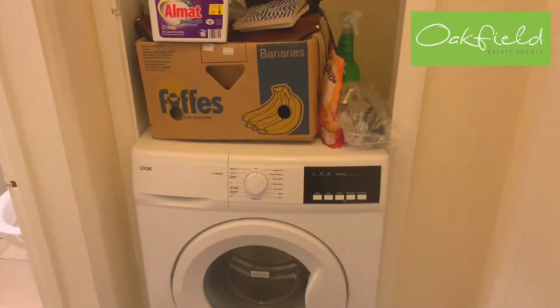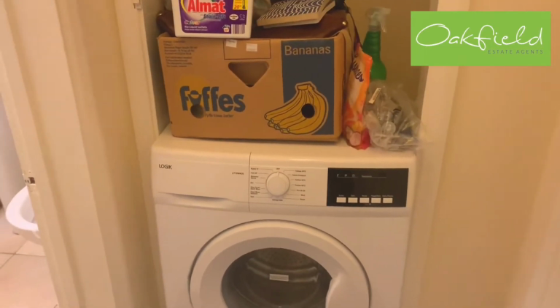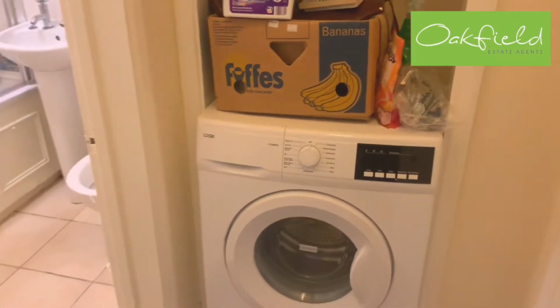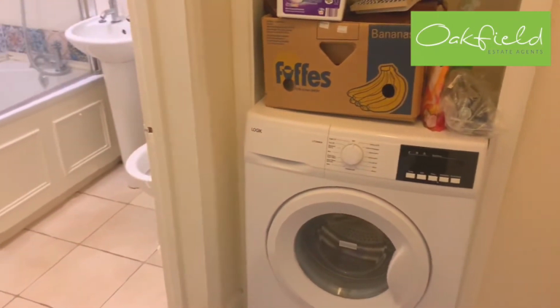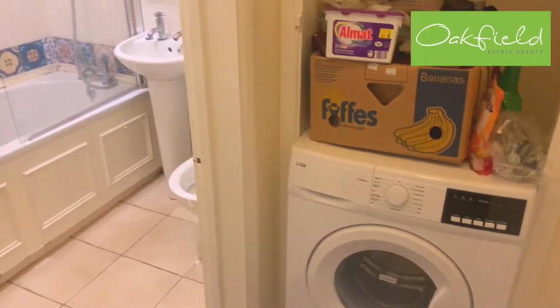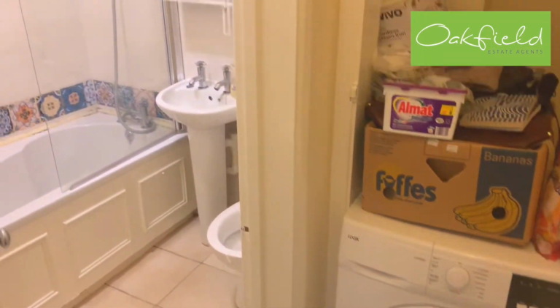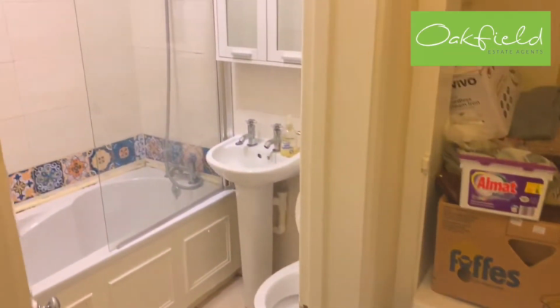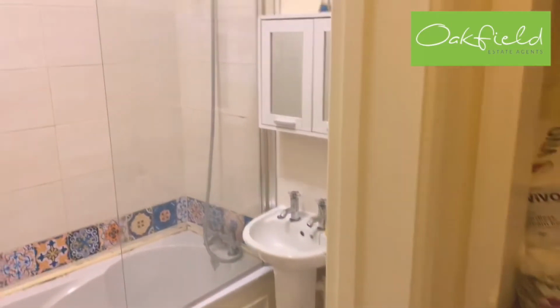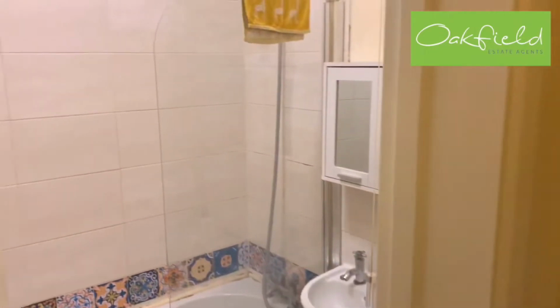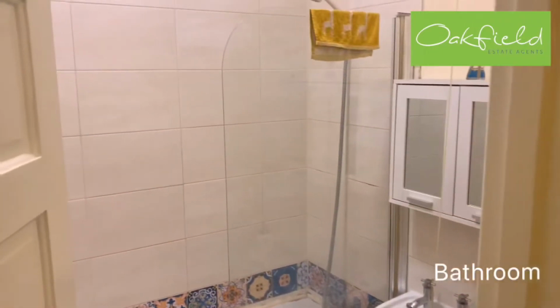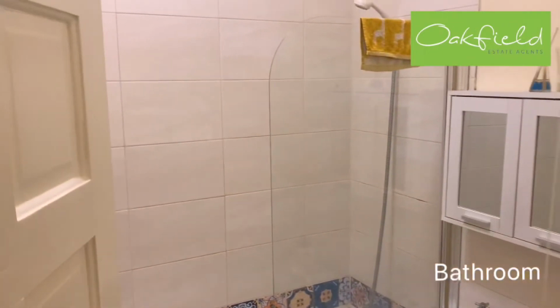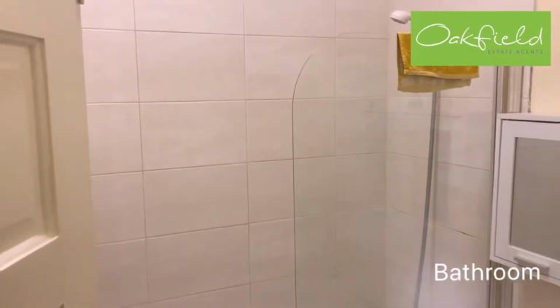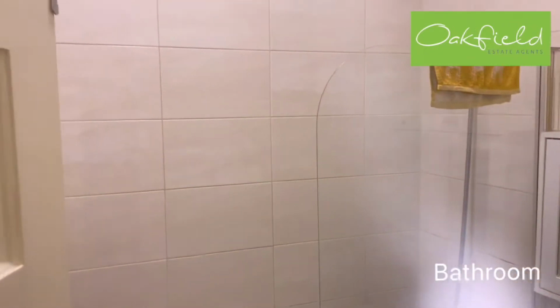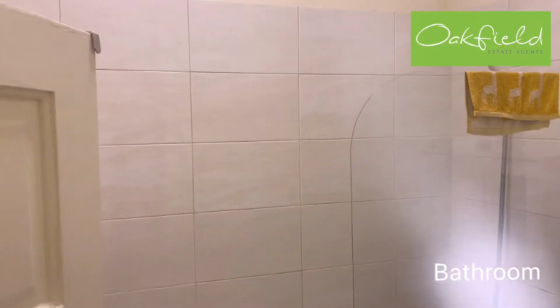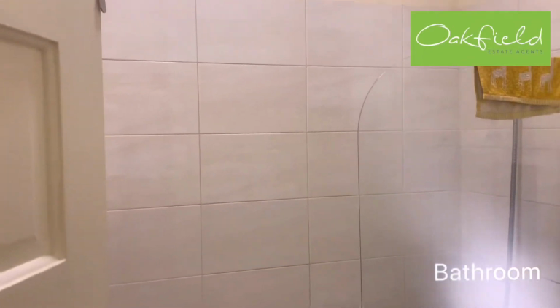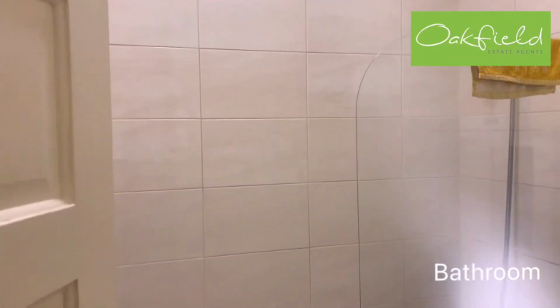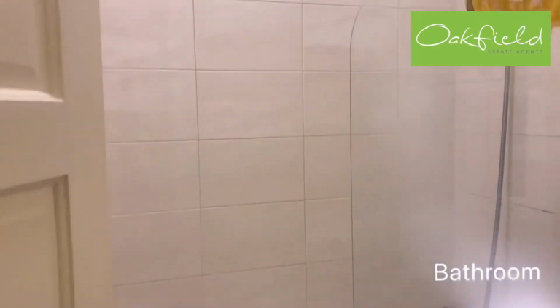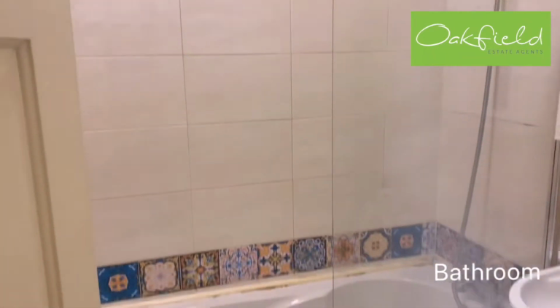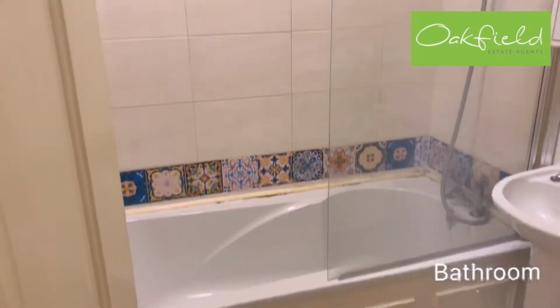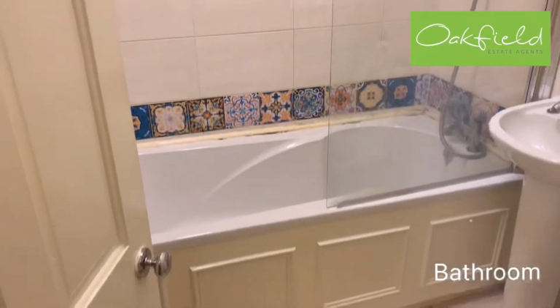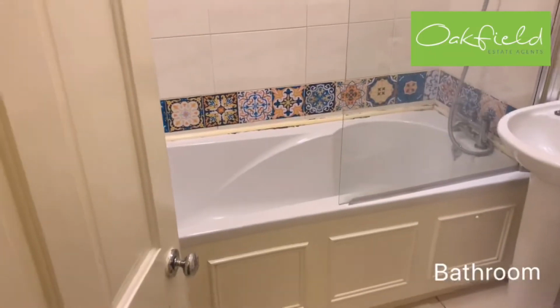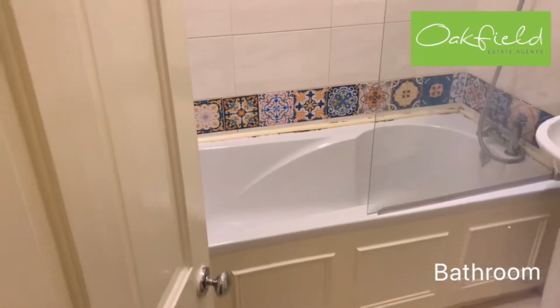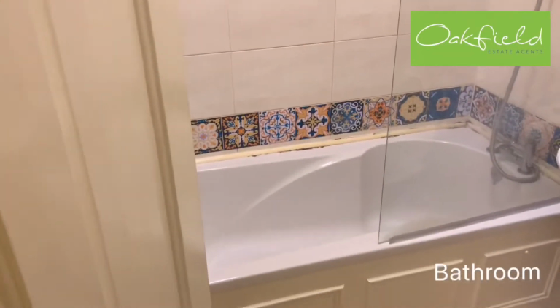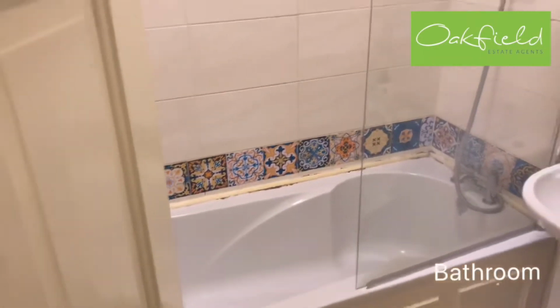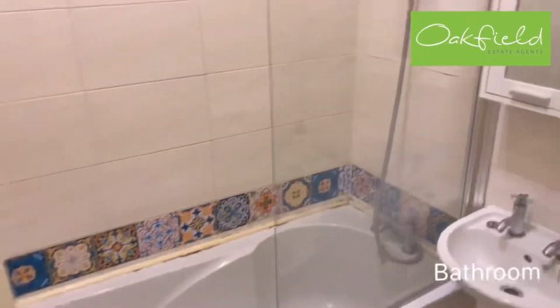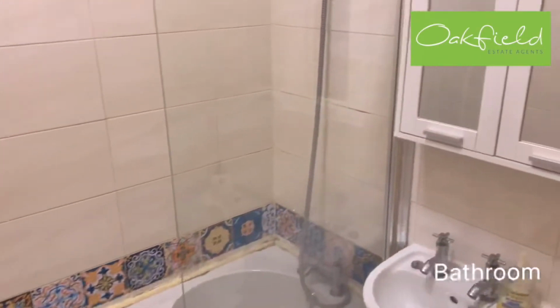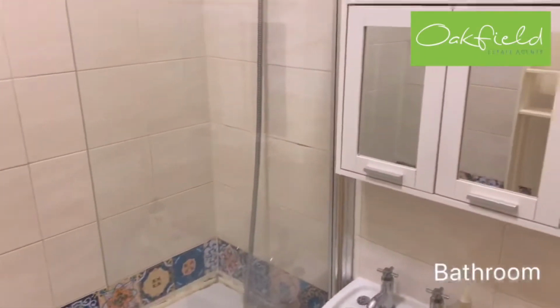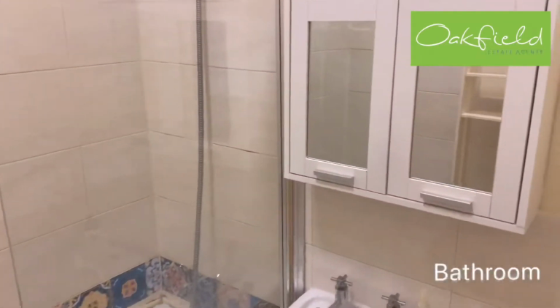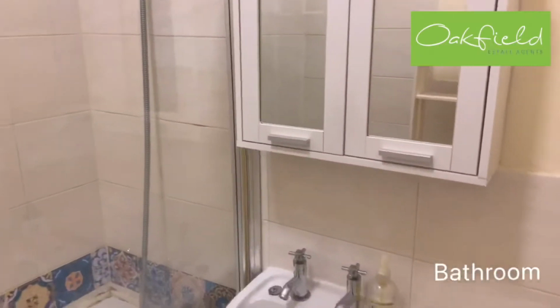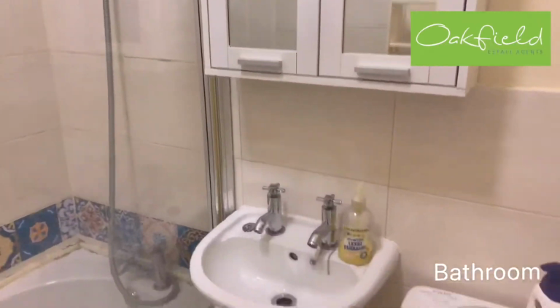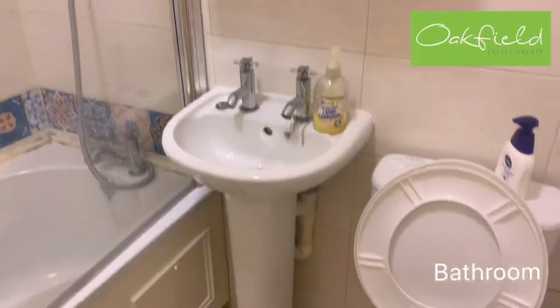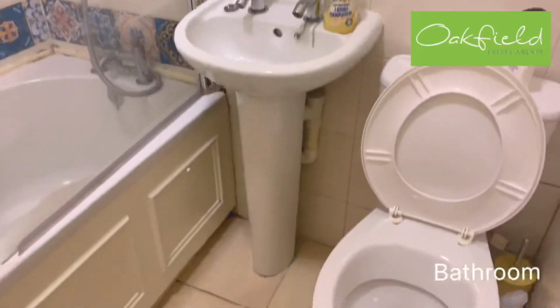The first door opposite the flat is the bathroom. There are heated towel rails, an overhead shower, basin, and the toilet.